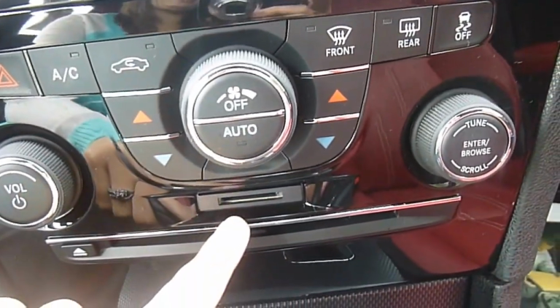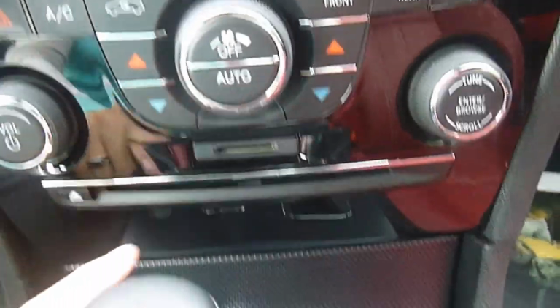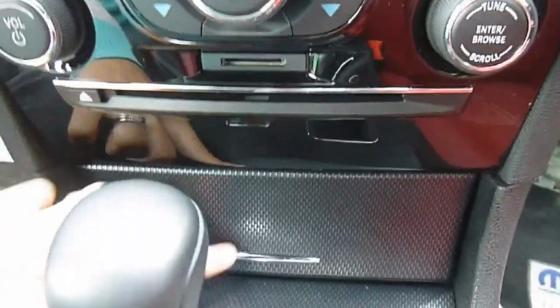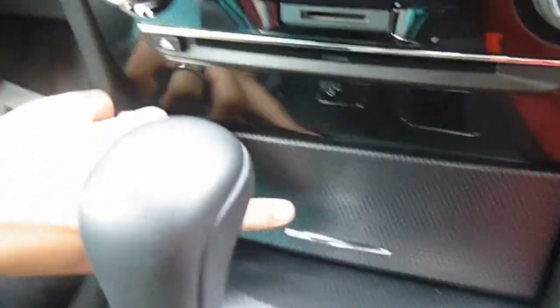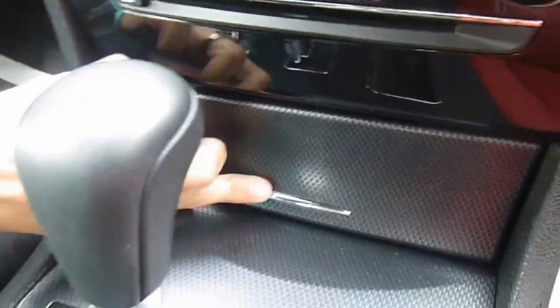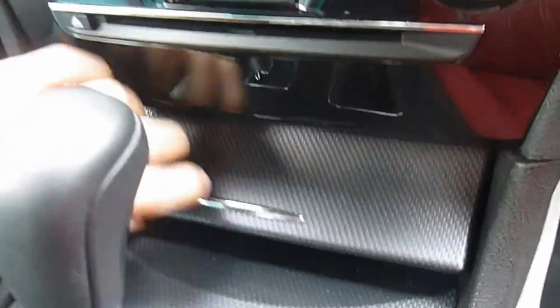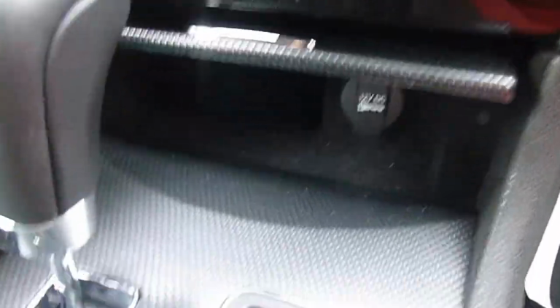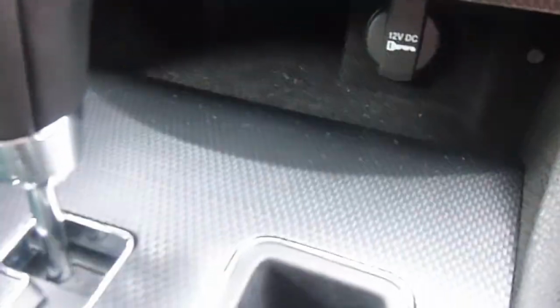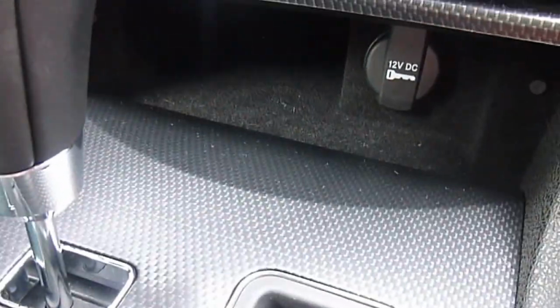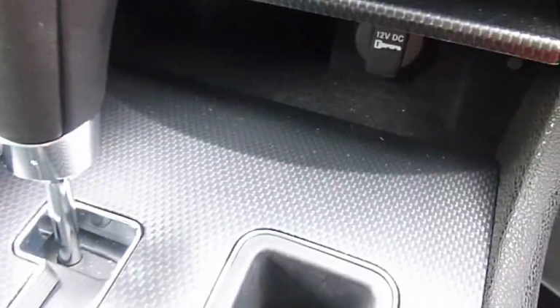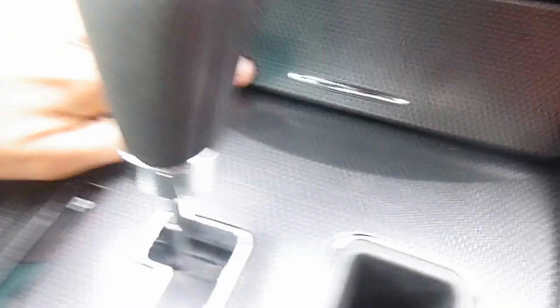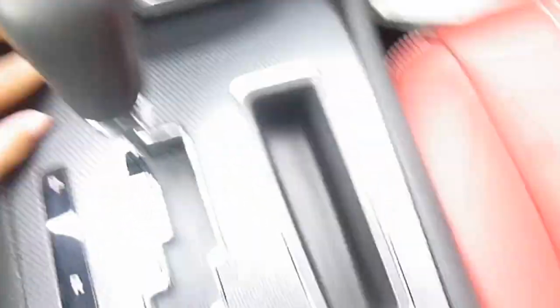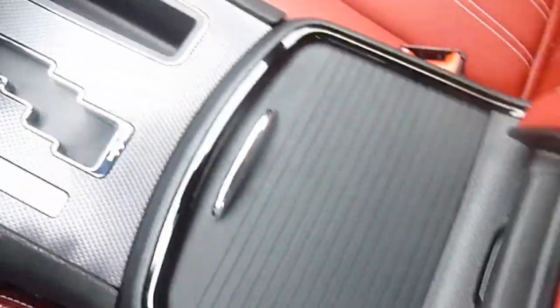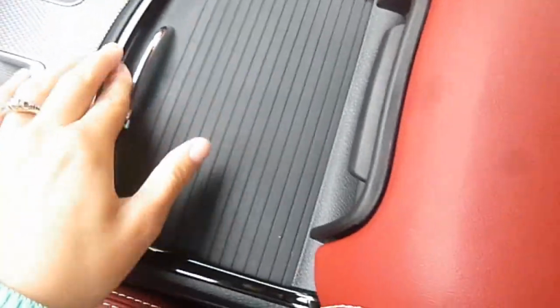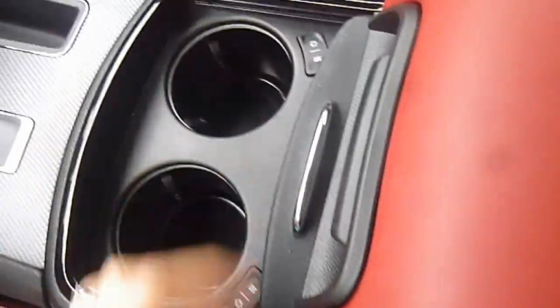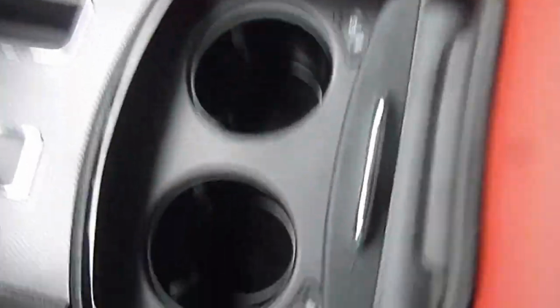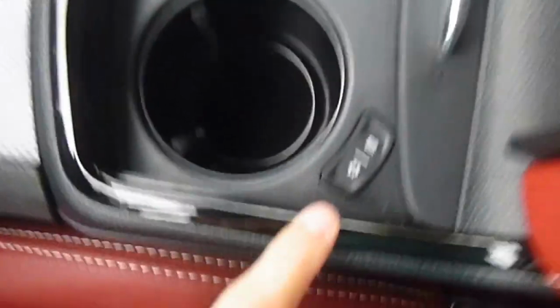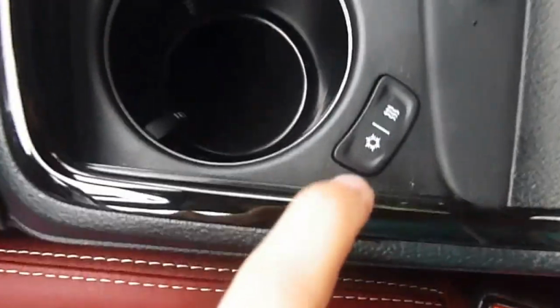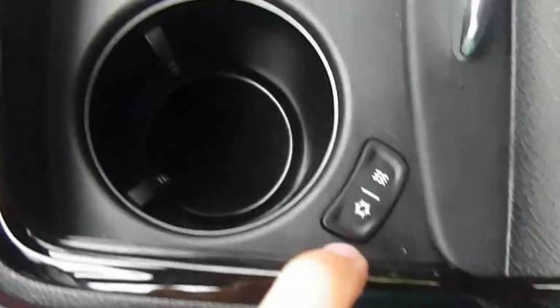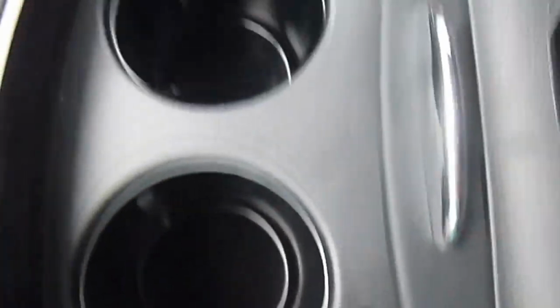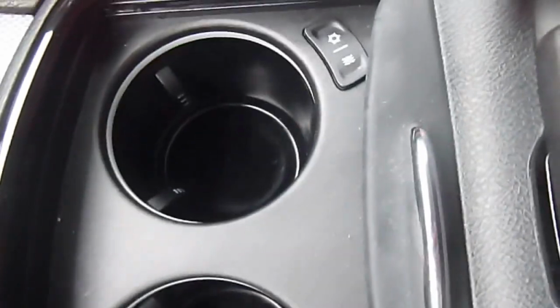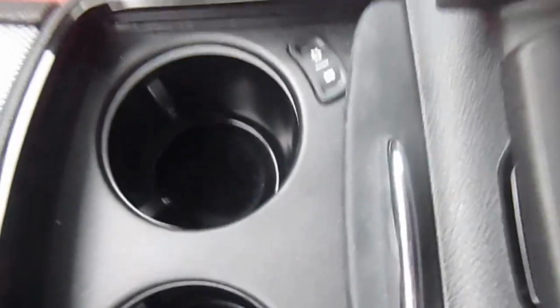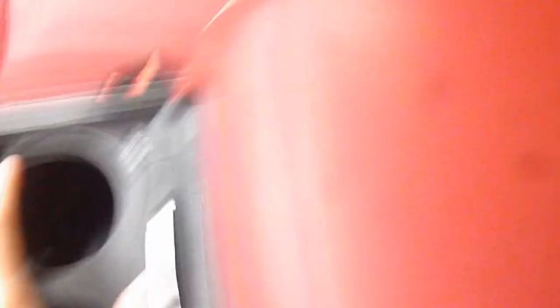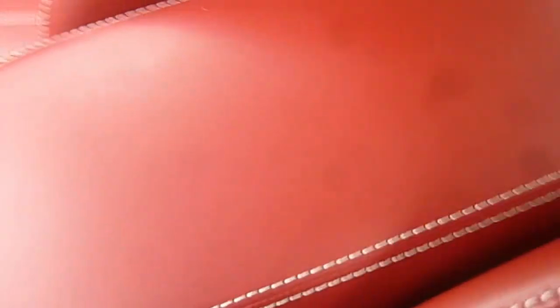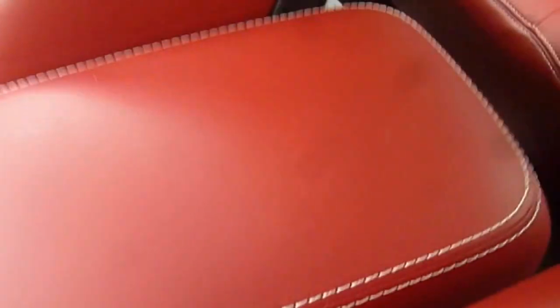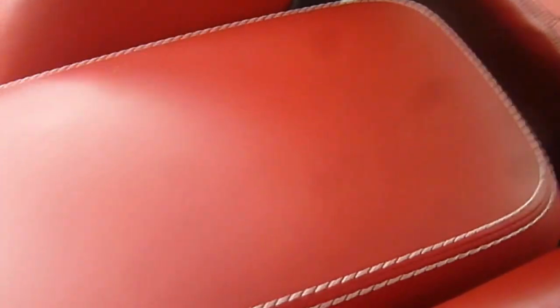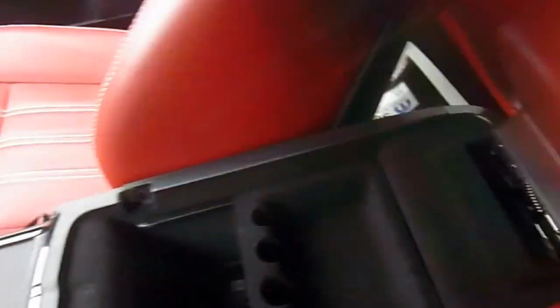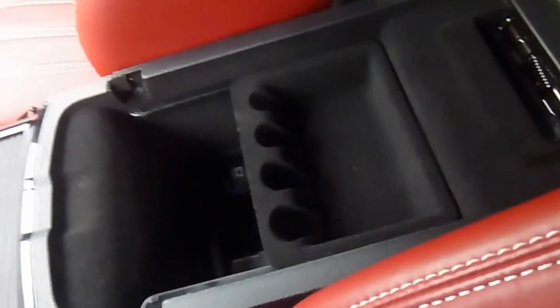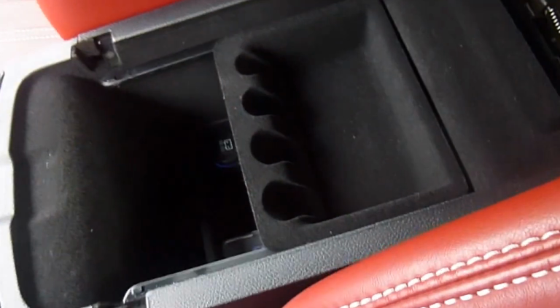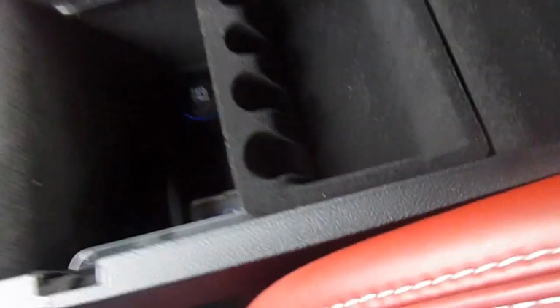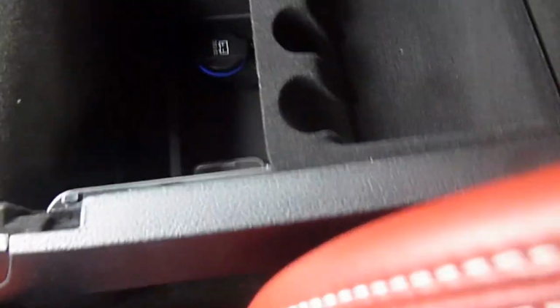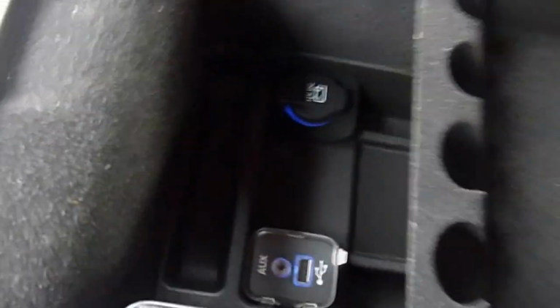There's an SD card slot, some storage down here, and a 12 volt charger. Down here are your cupholders, and they're actually heated and cooled, which is a very nice feature to have. Over here in your center console, there's lots of room for storage.